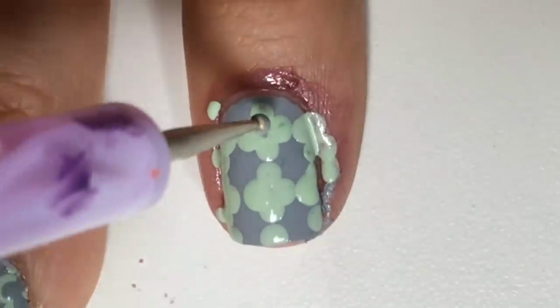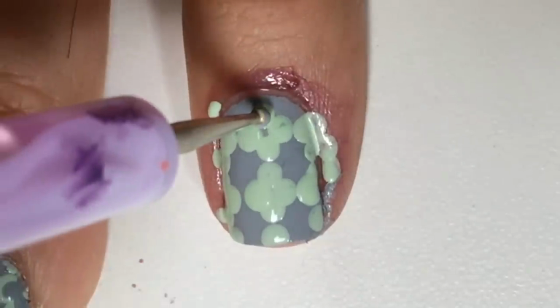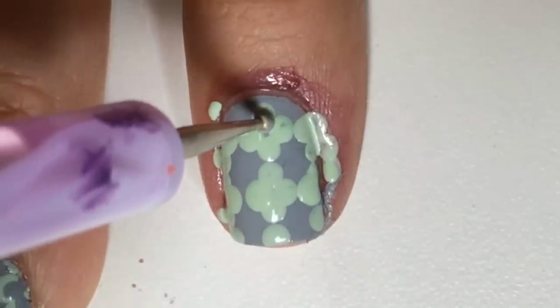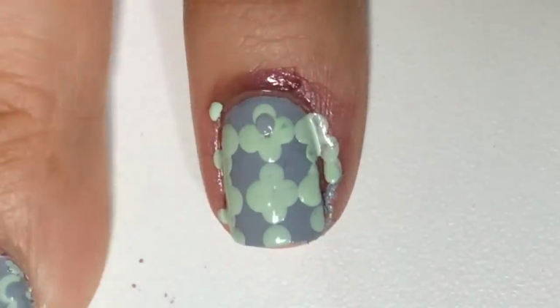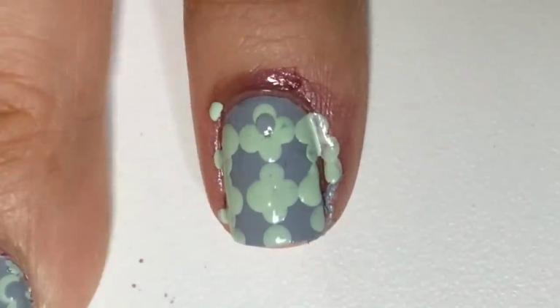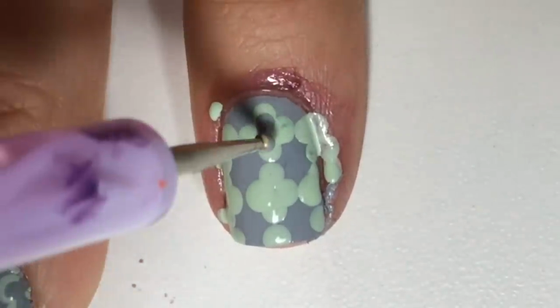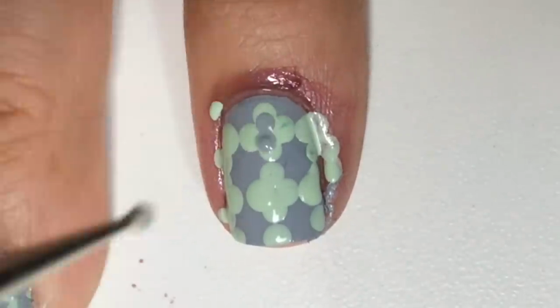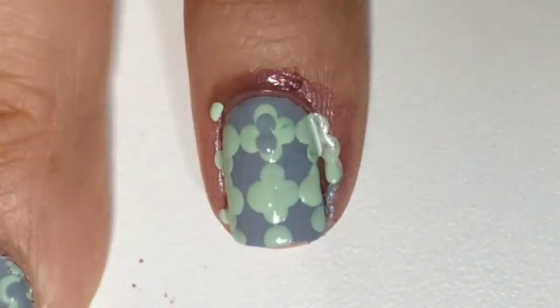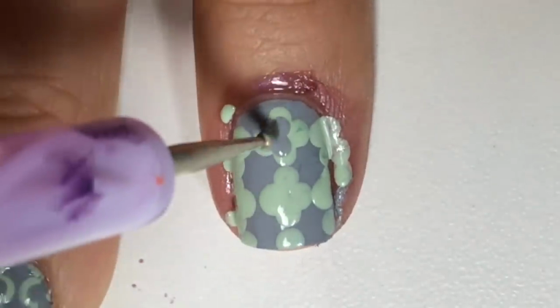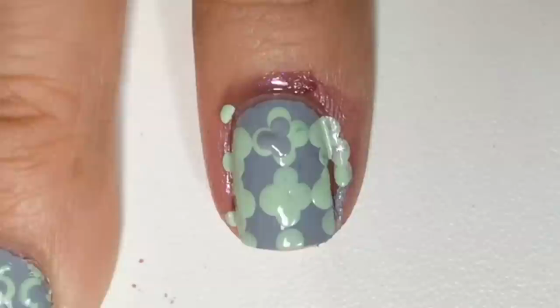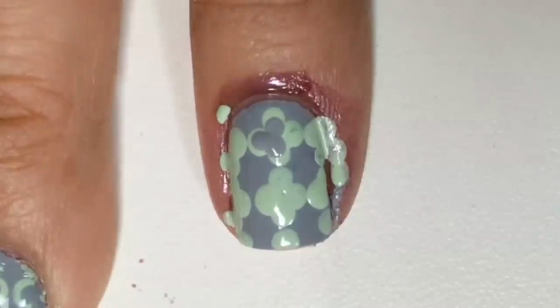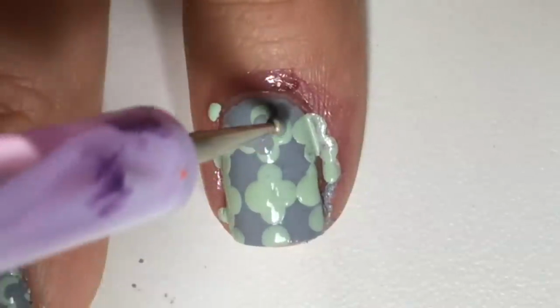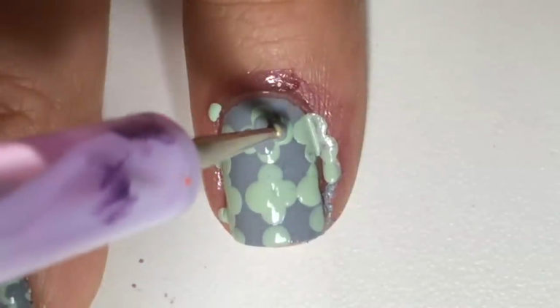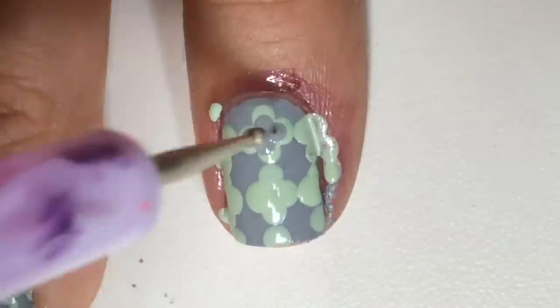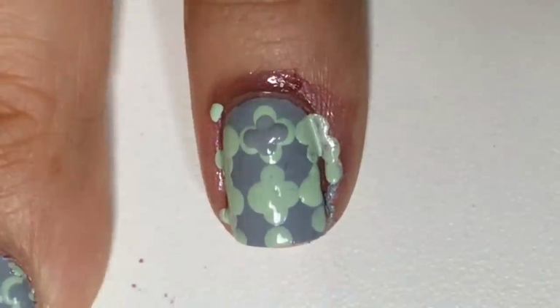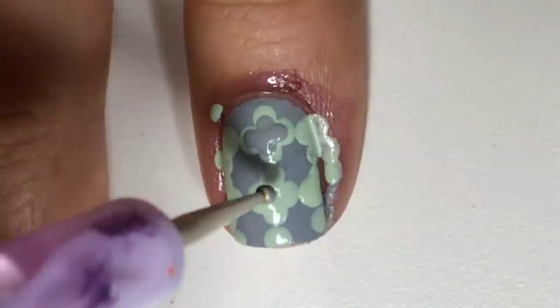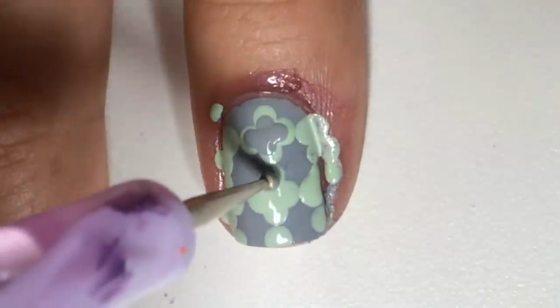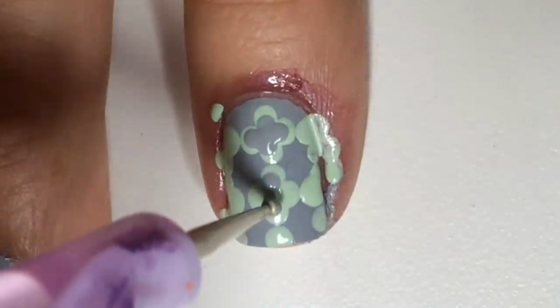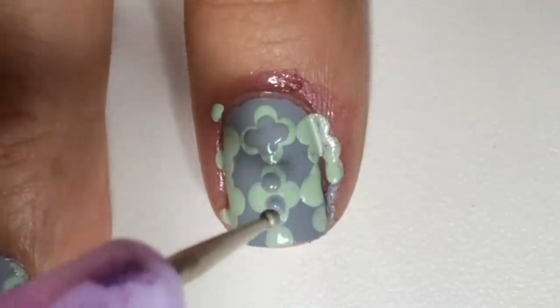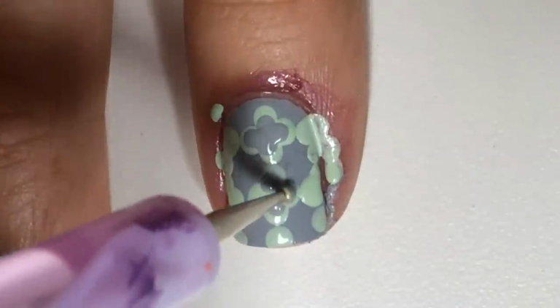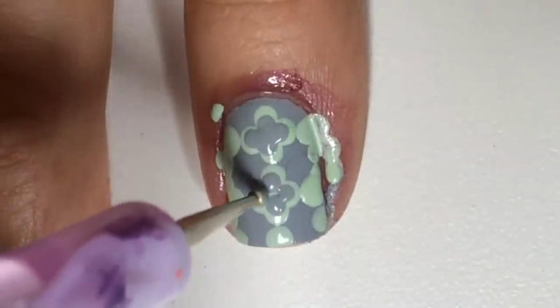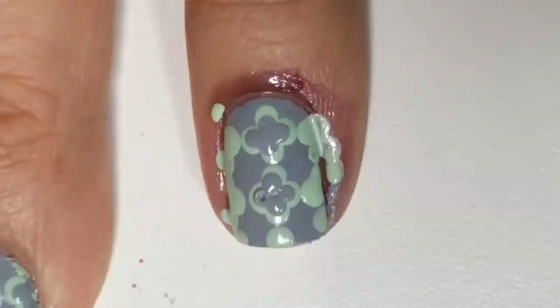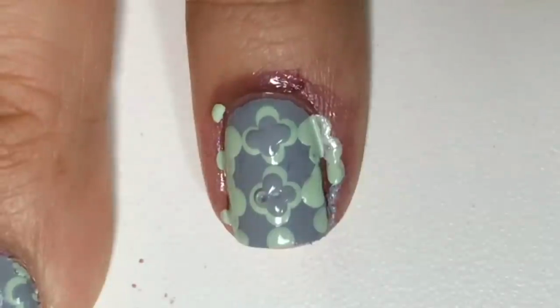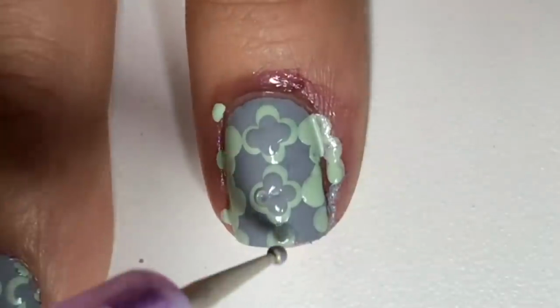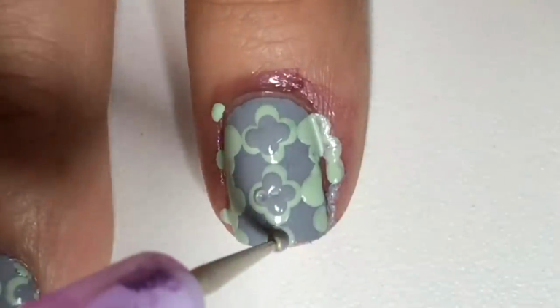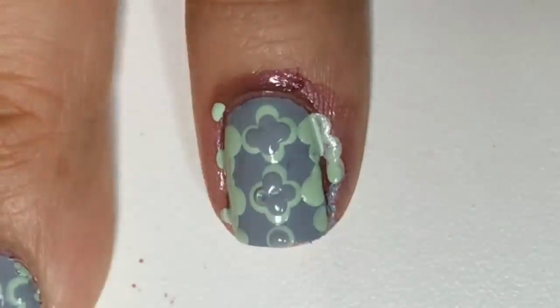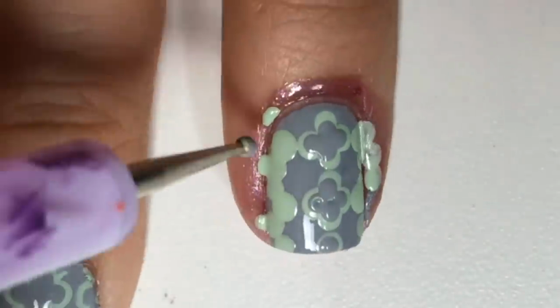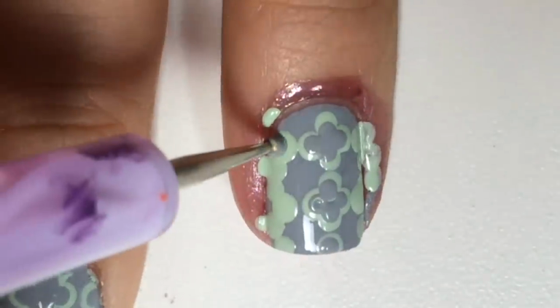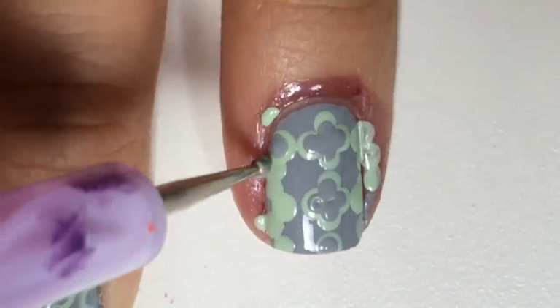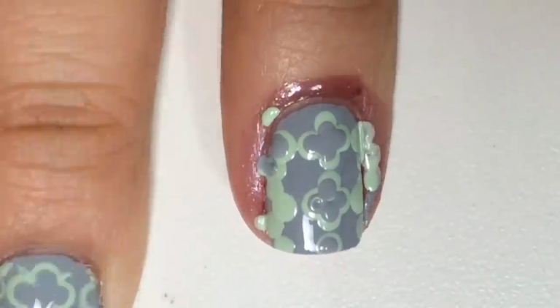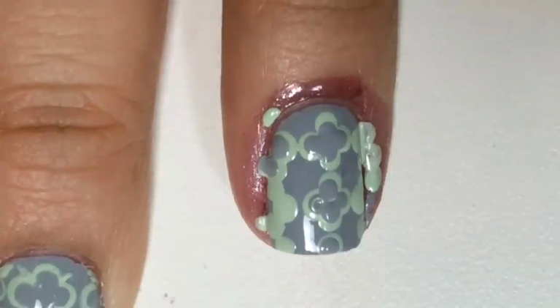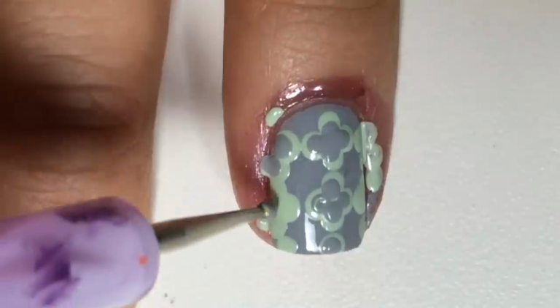Now with a smaller size nail dotting tool and the same color as the base color, I'll go inside, which makes it a little bit smaller. And I'll do that on top of all the Caterfoil patterns.